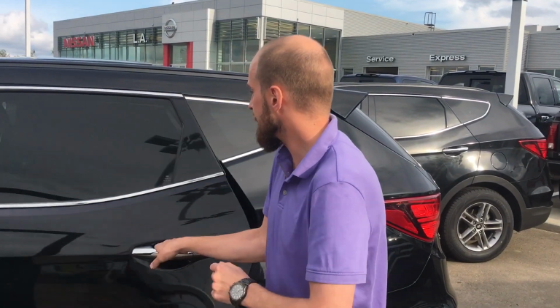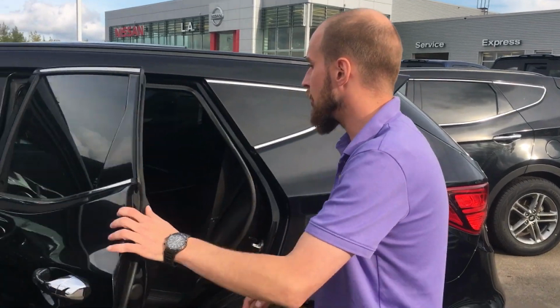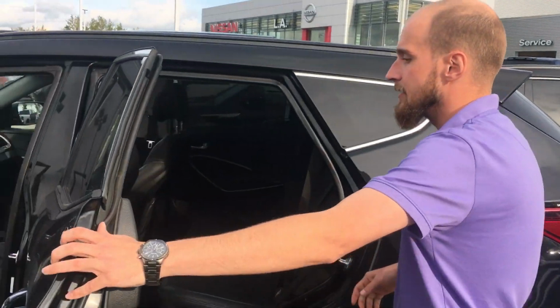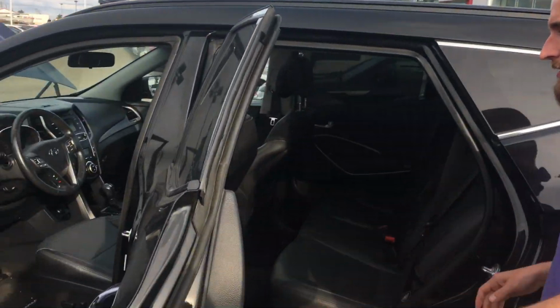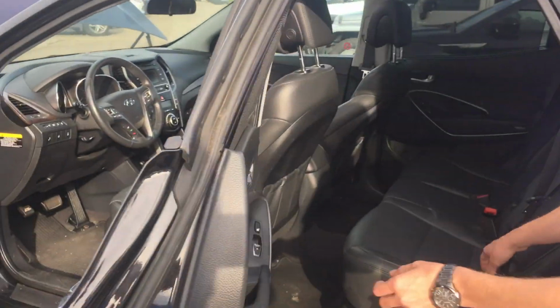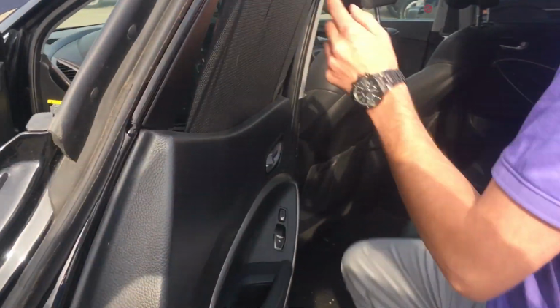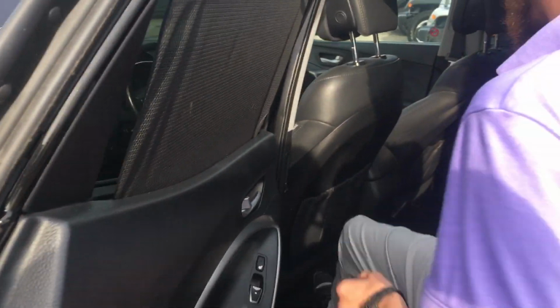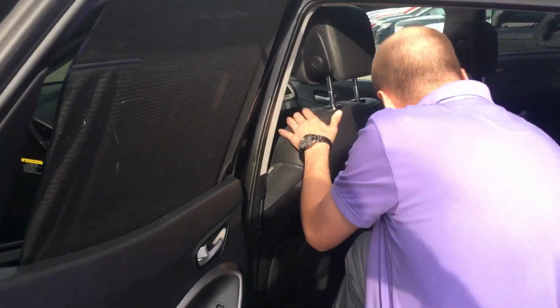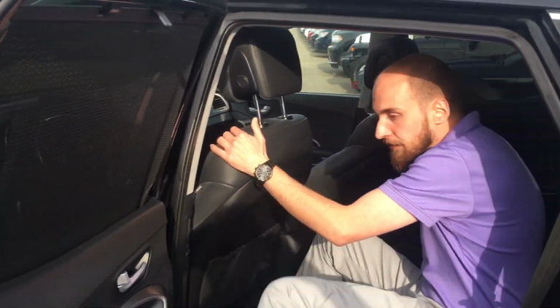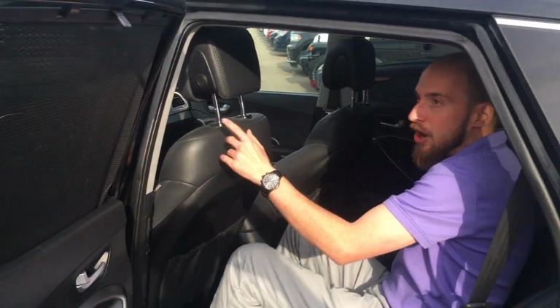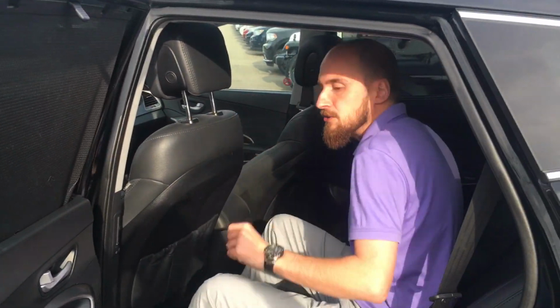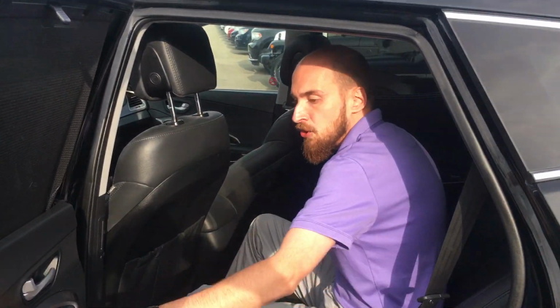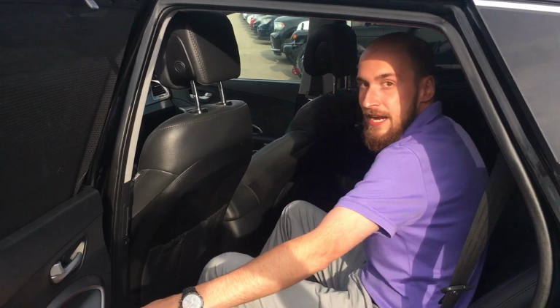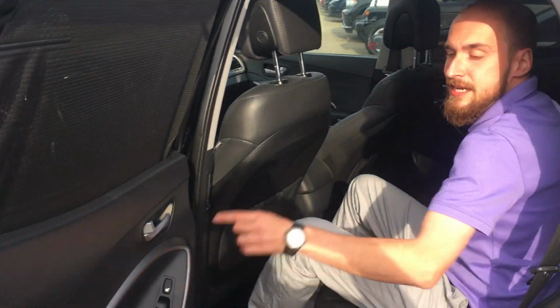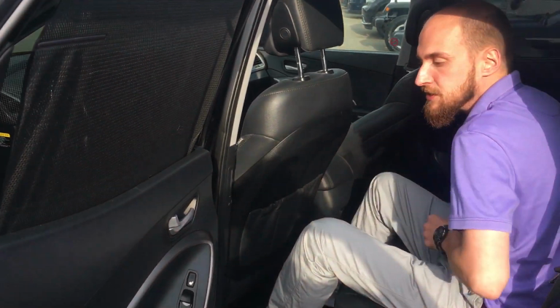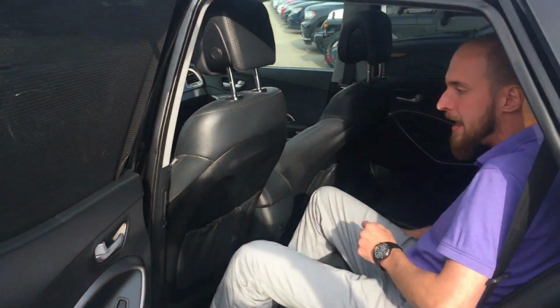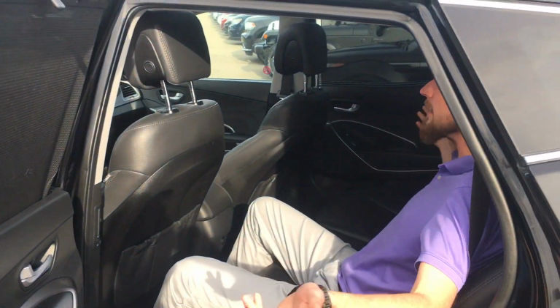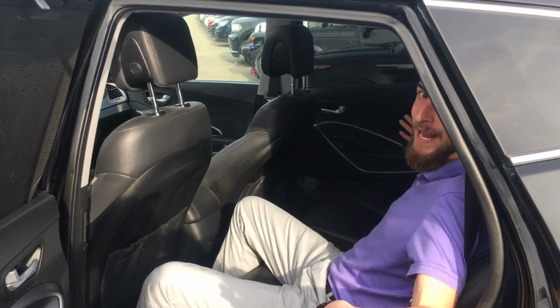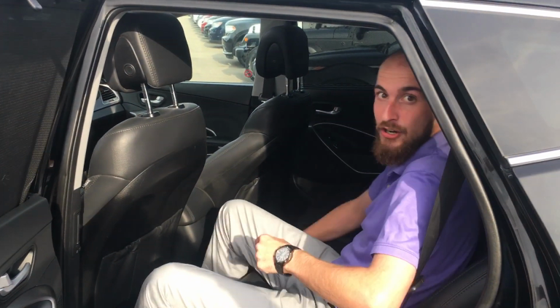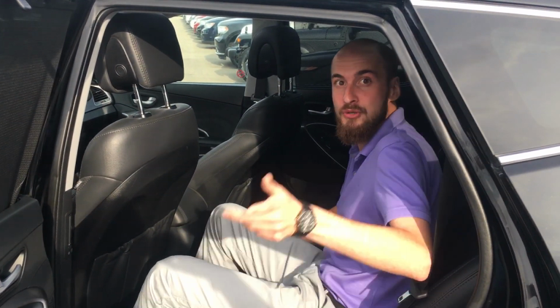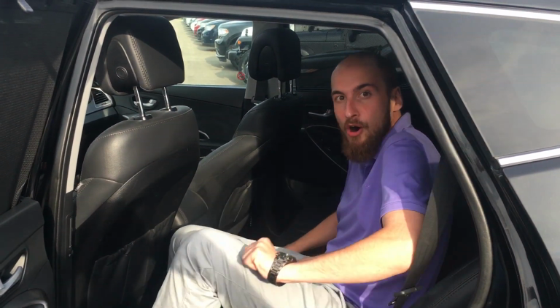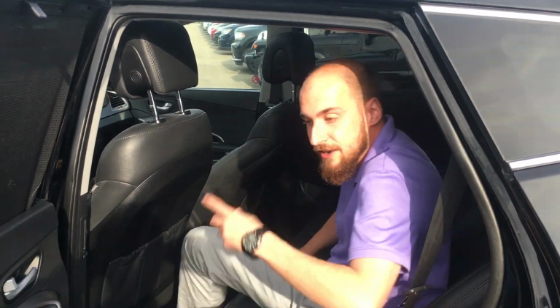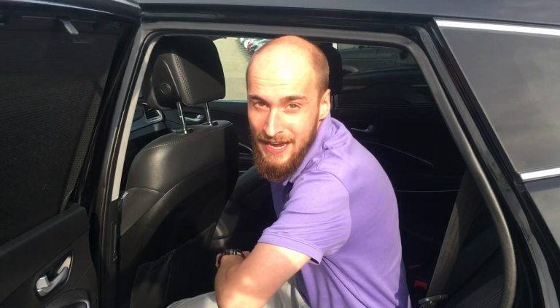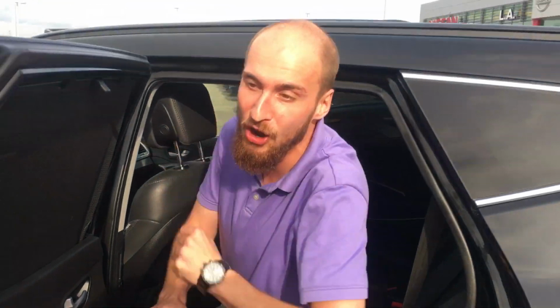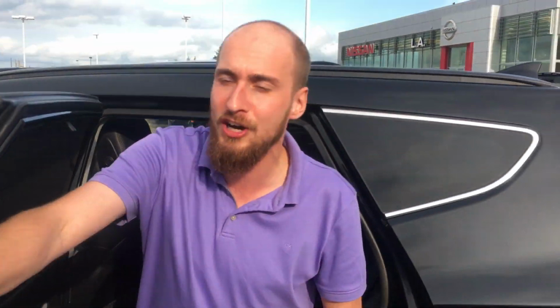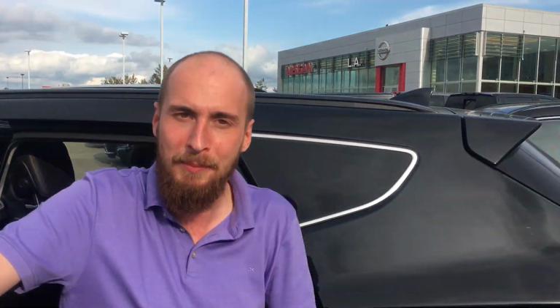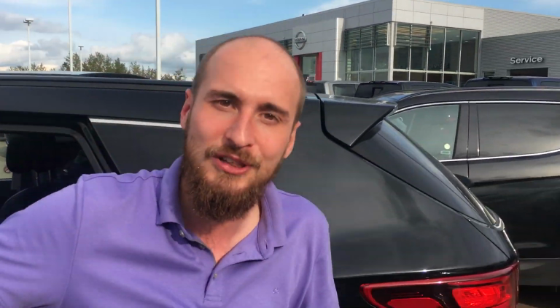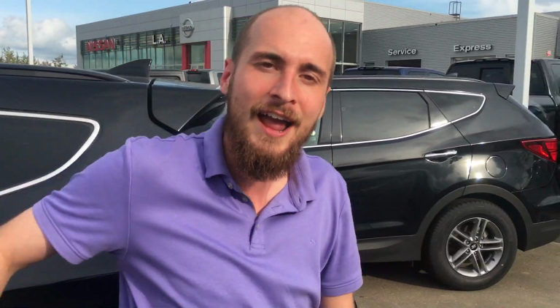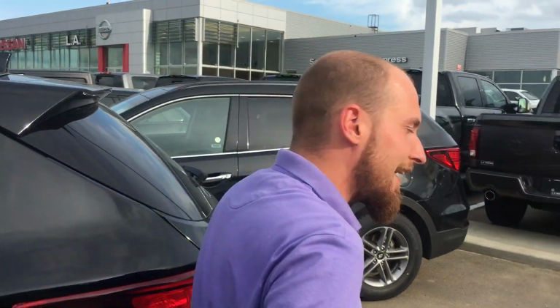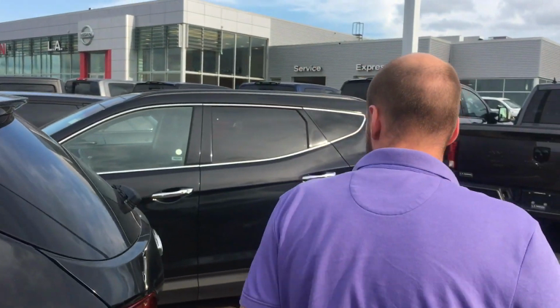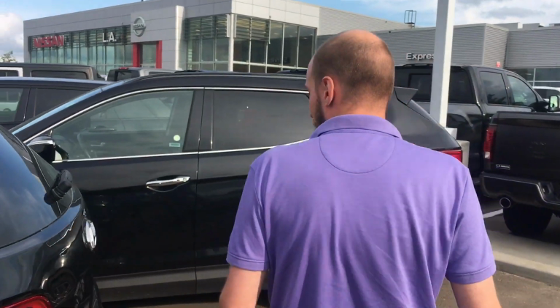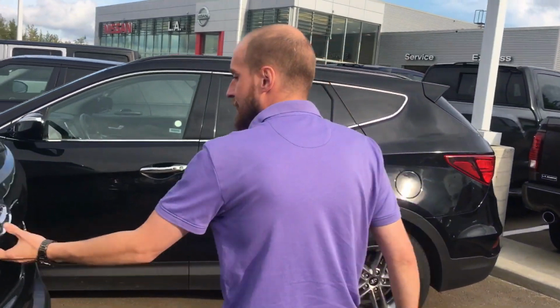Let's jump into the back — you can see we have rear privacy shades on the windows, rear heated seats in this unit, and enough space back here to almost throw a small party.